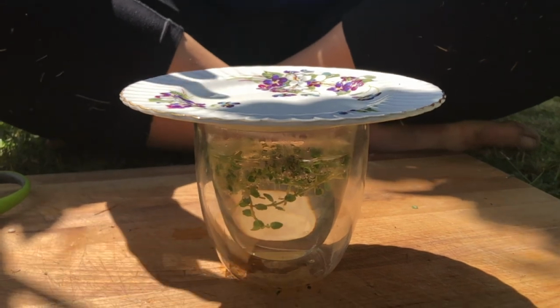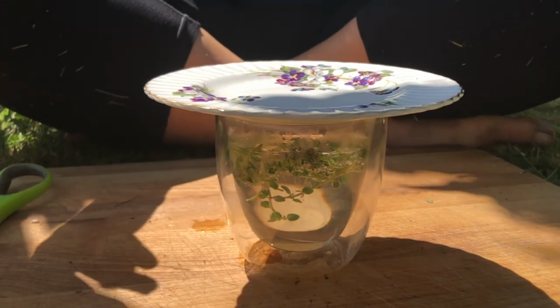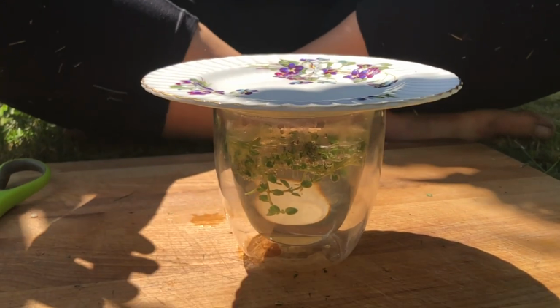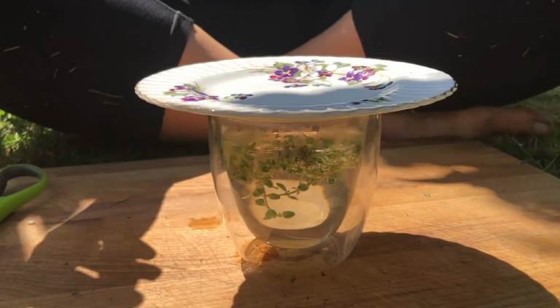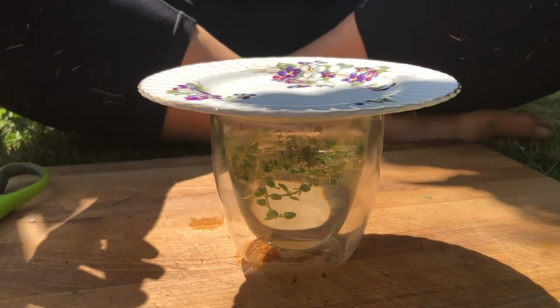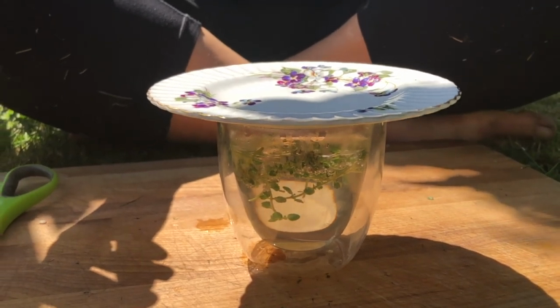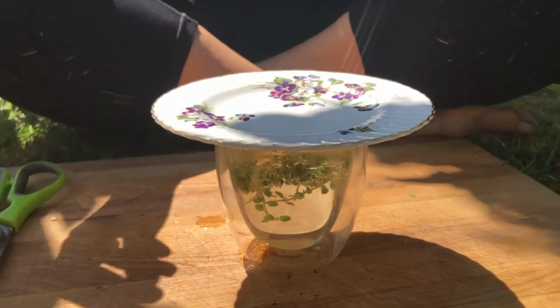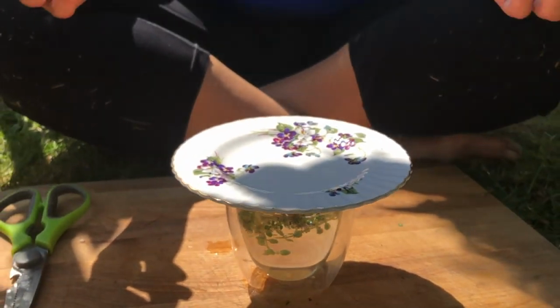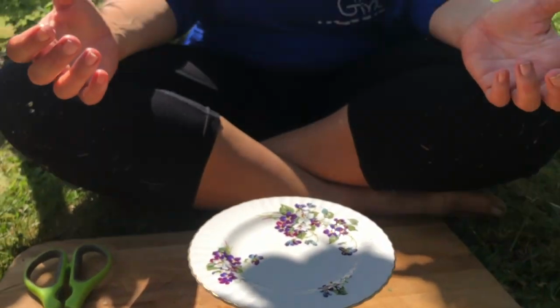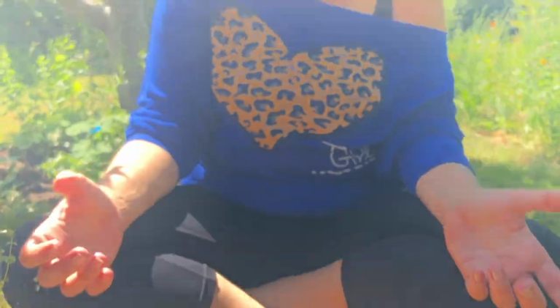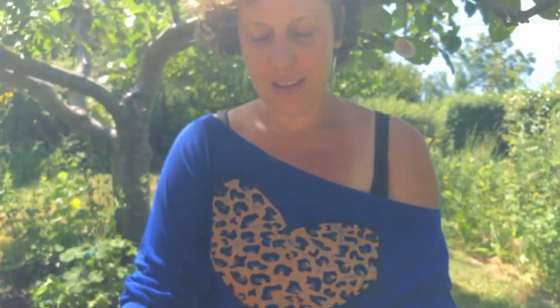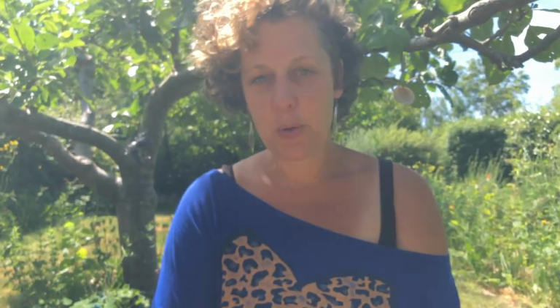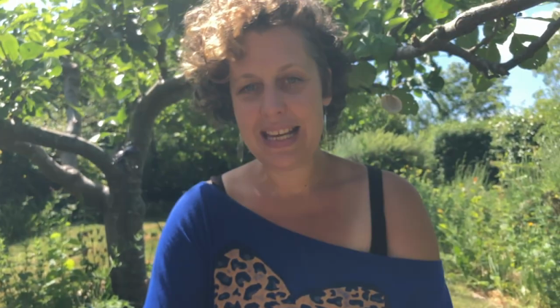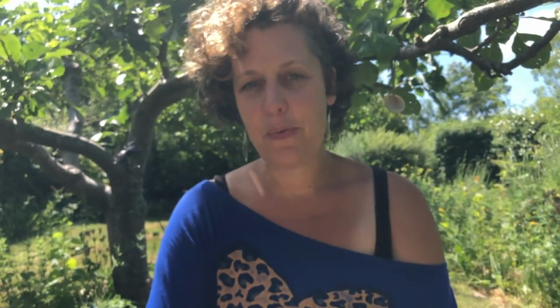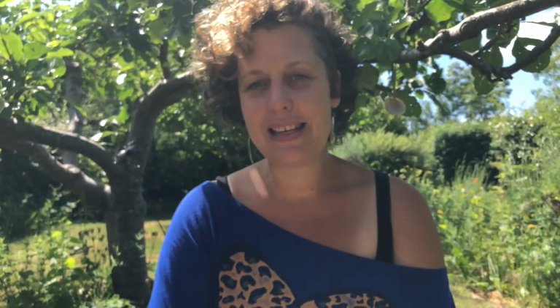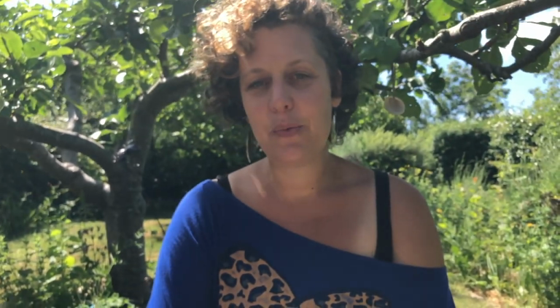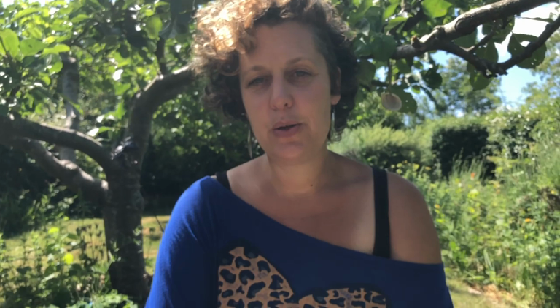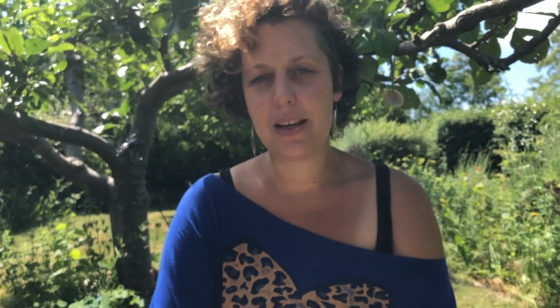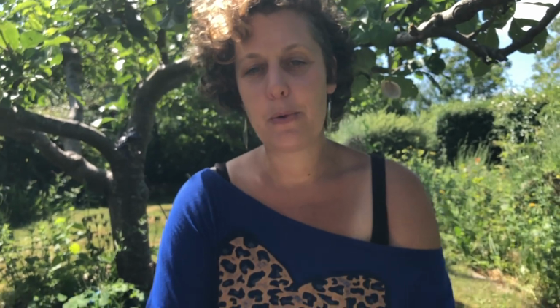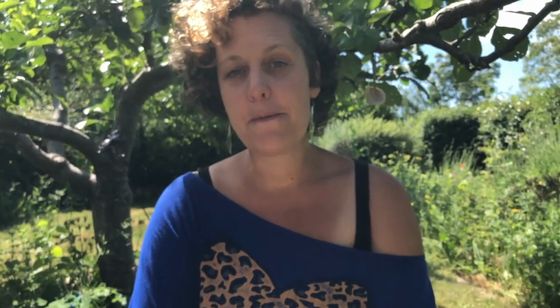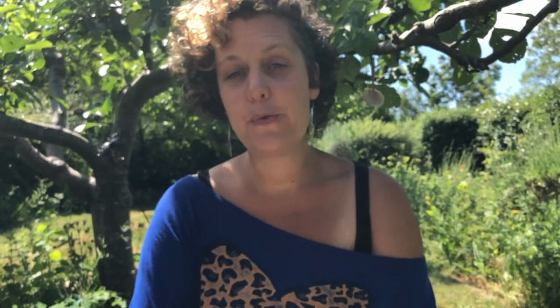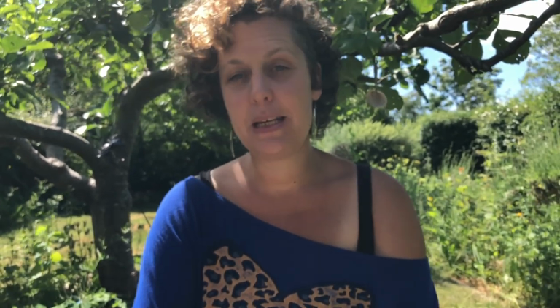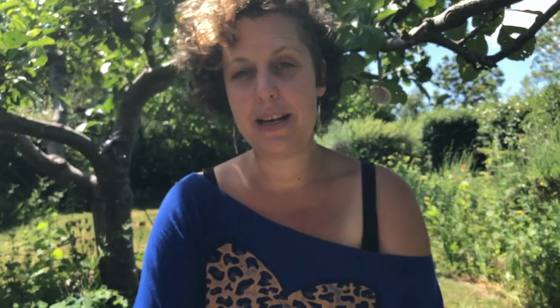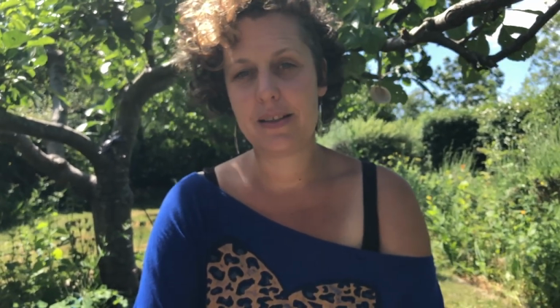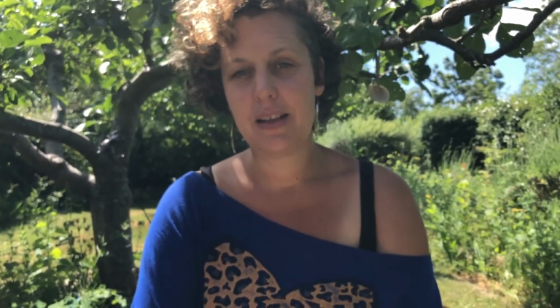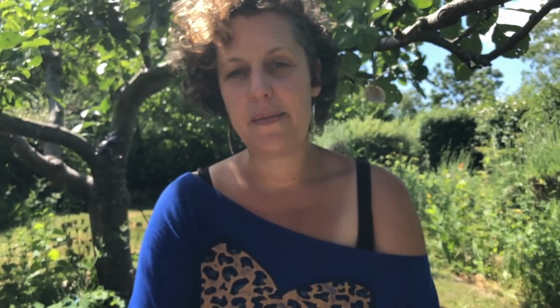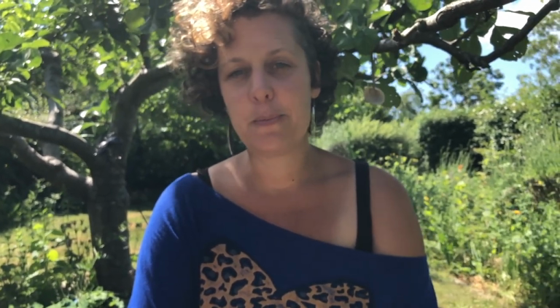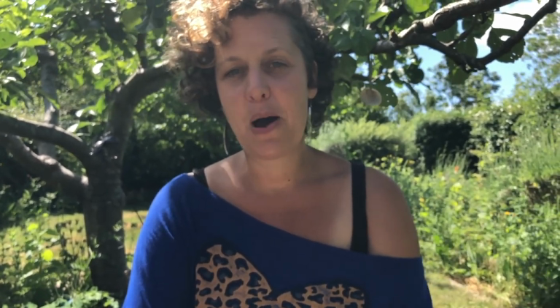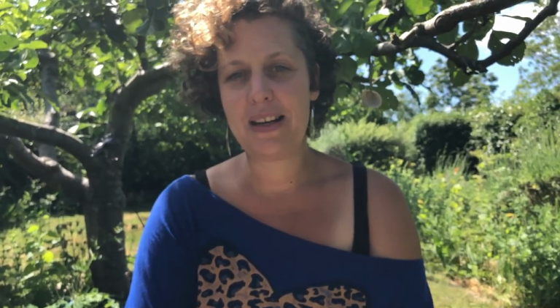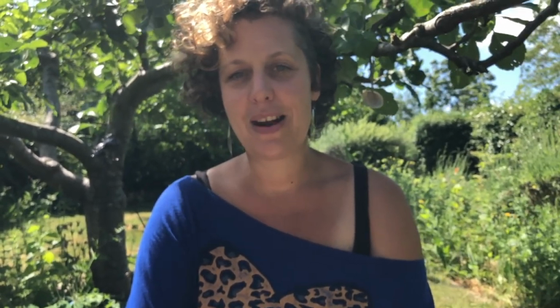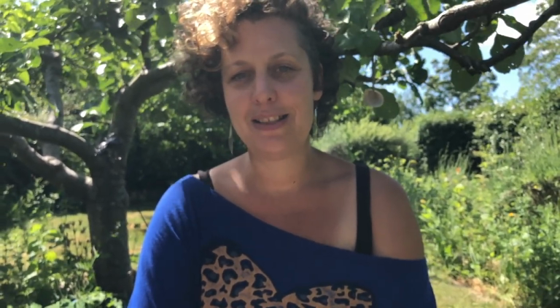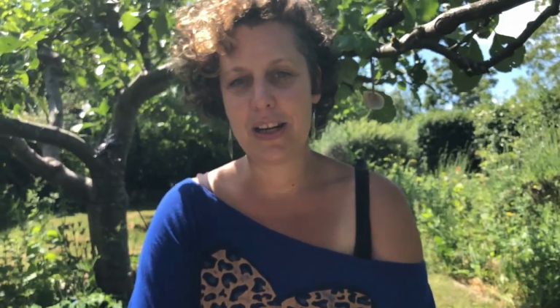We'll leave this infusing for about 15 minutes and then it will be perfectly ready to drink.